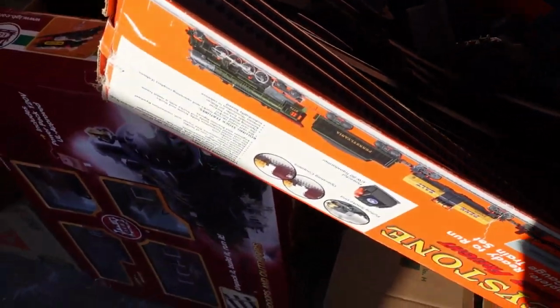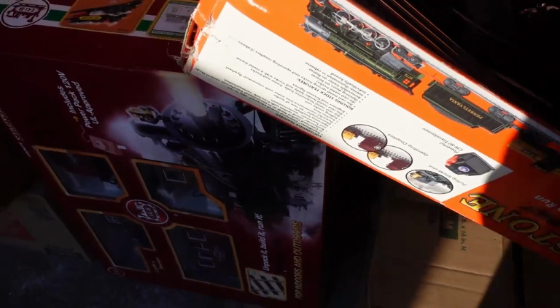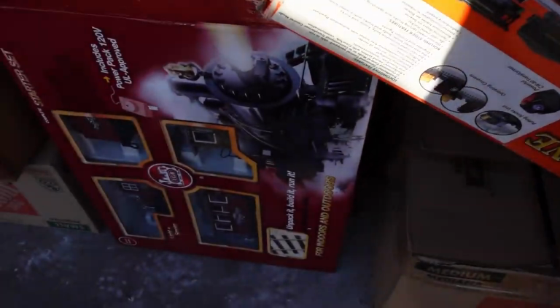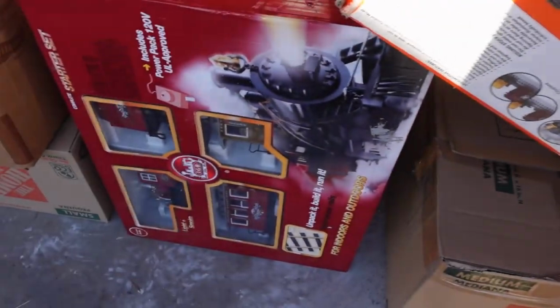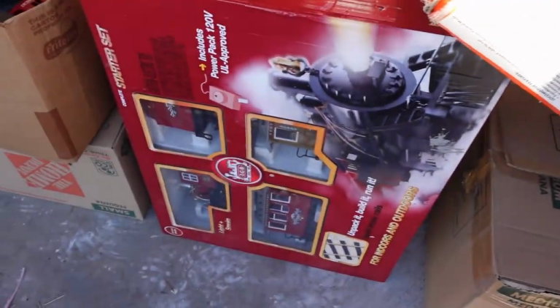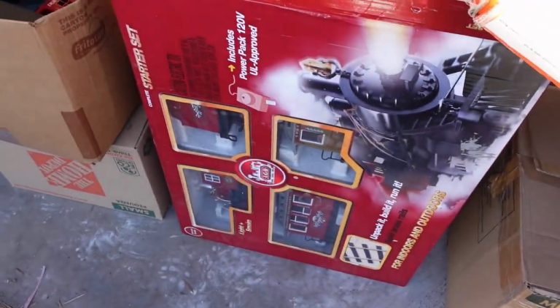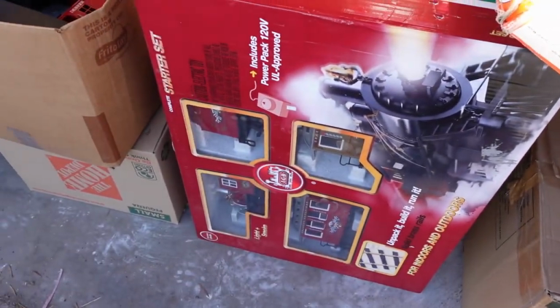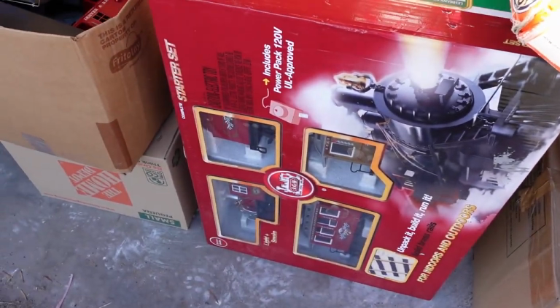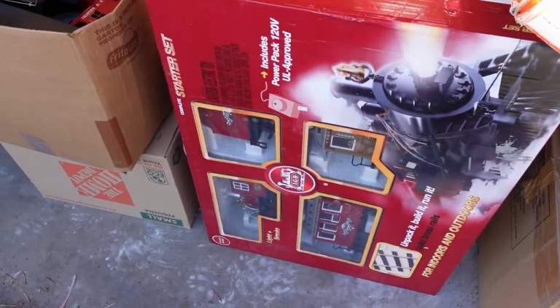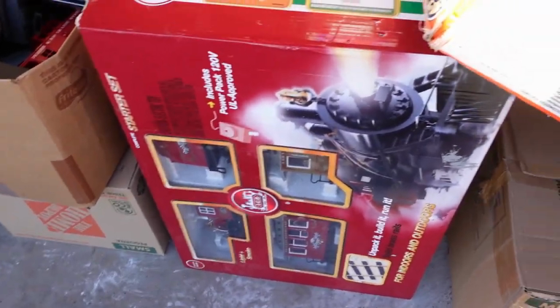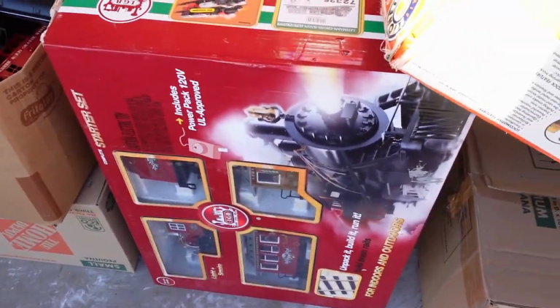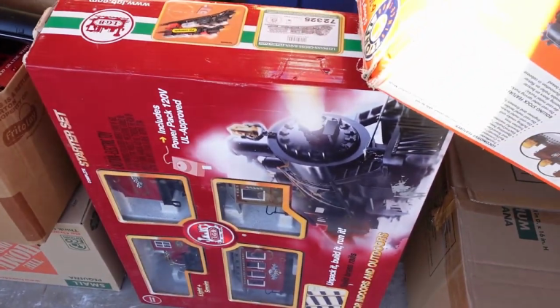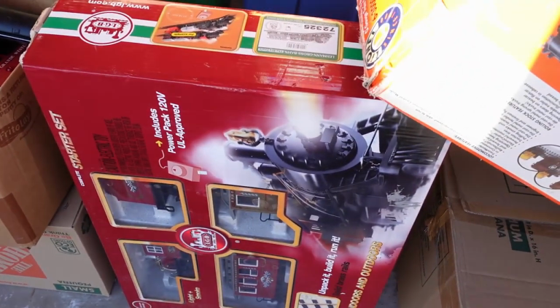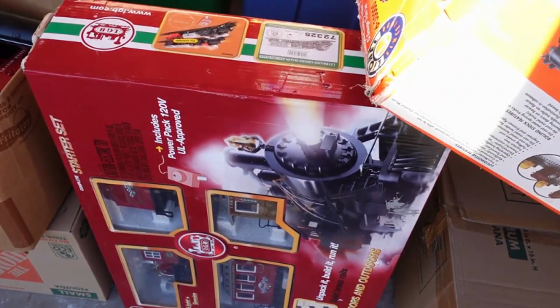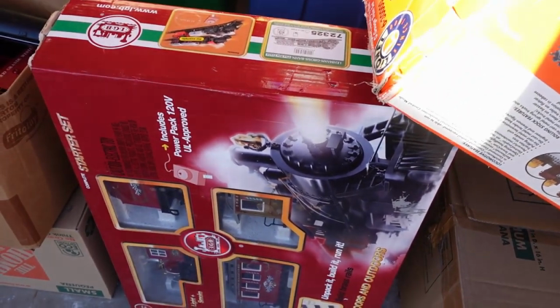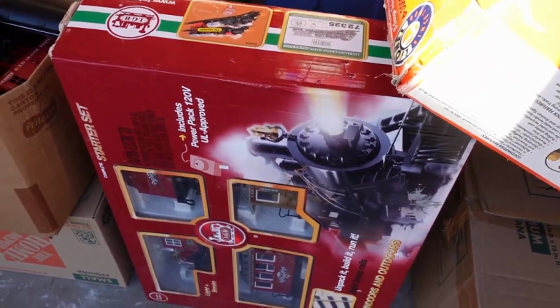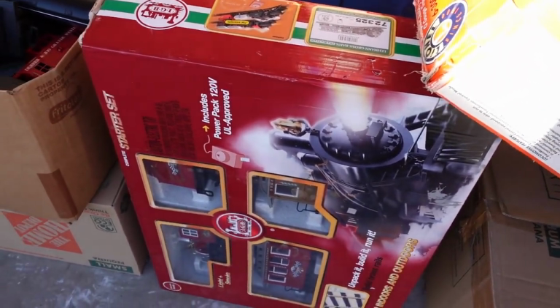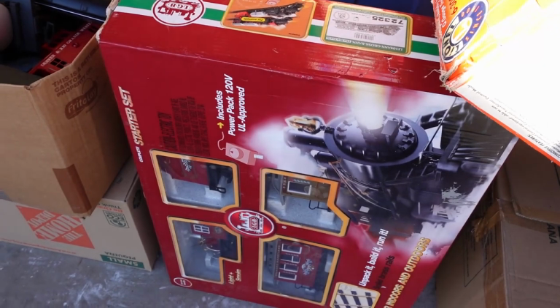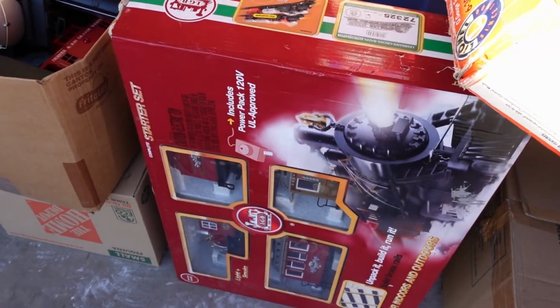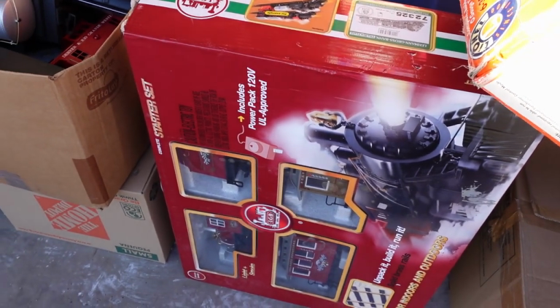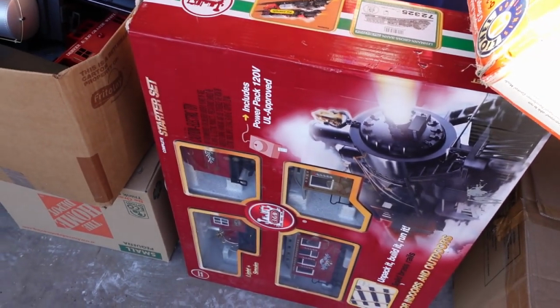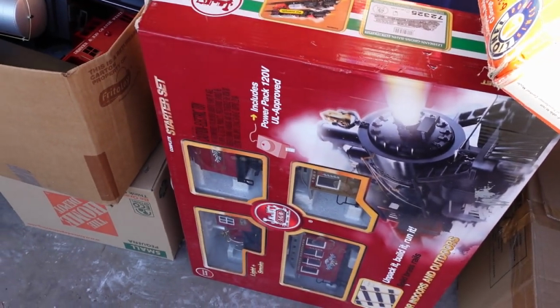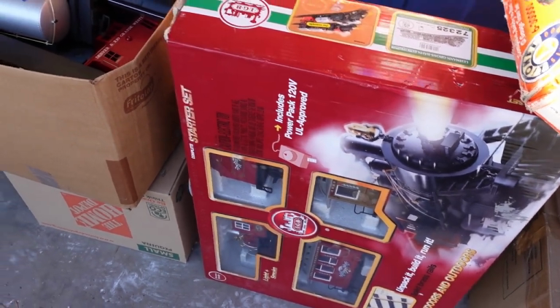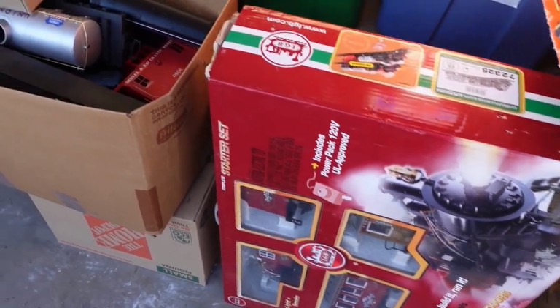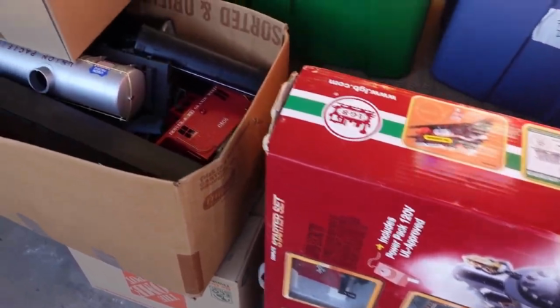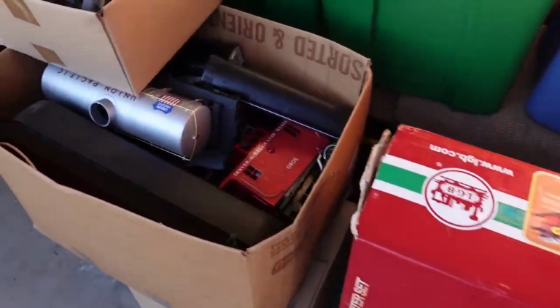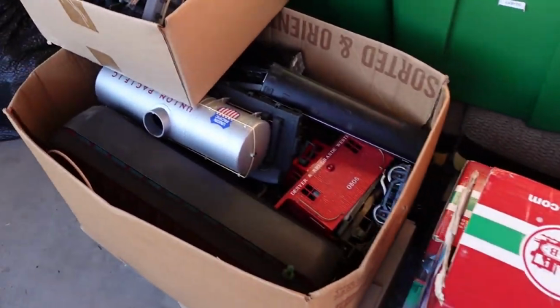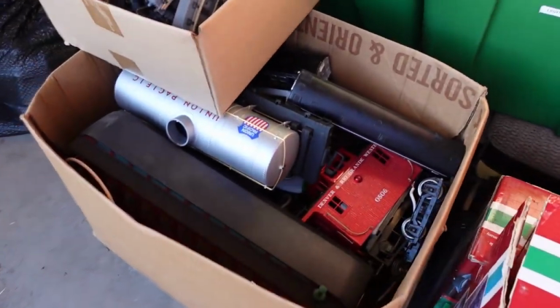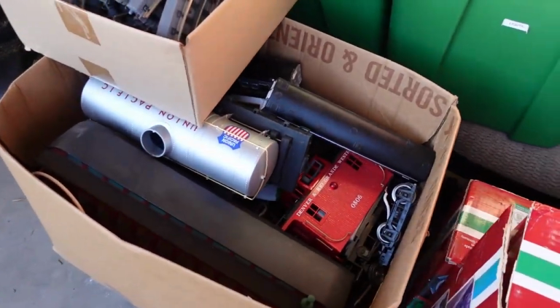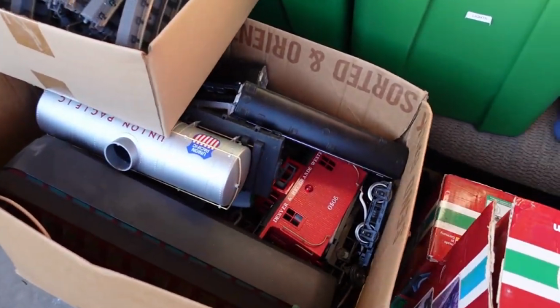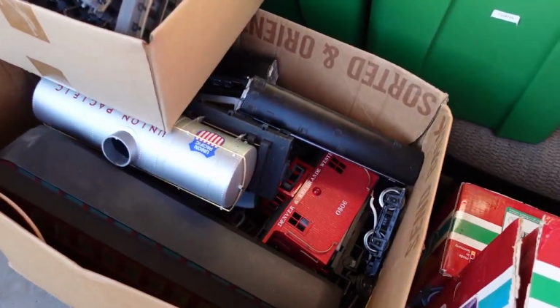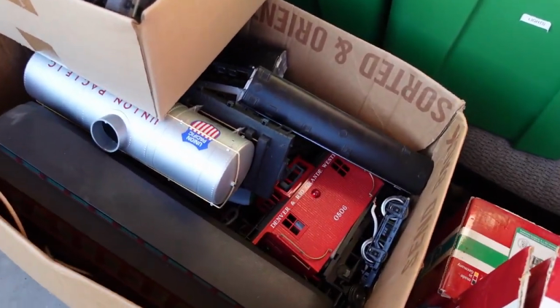I'll just say it right up front: I'm going to interchangeably use the terms G scale and G gauge. I know they're not the same, but I'm too lazy to keep it straight in my head.